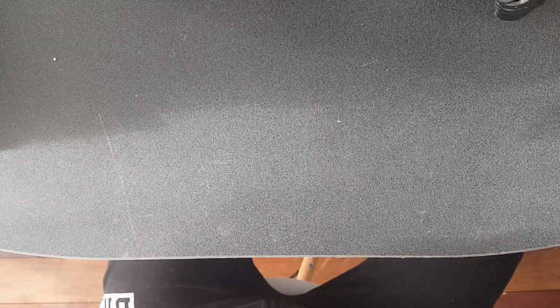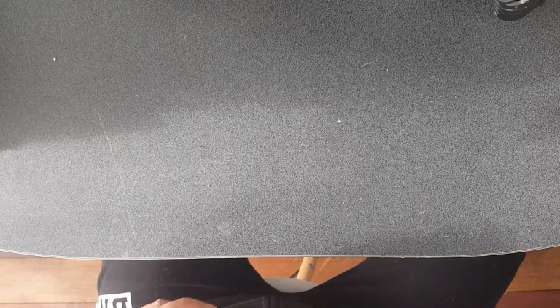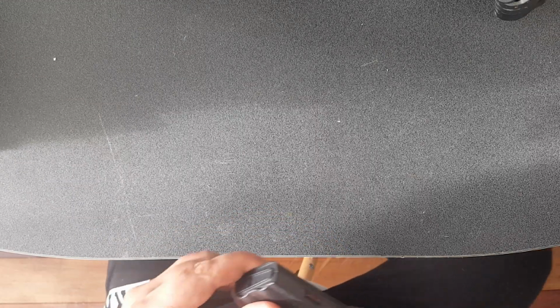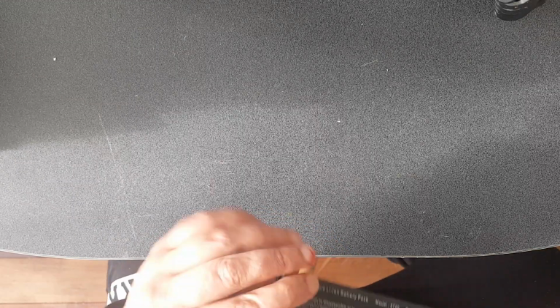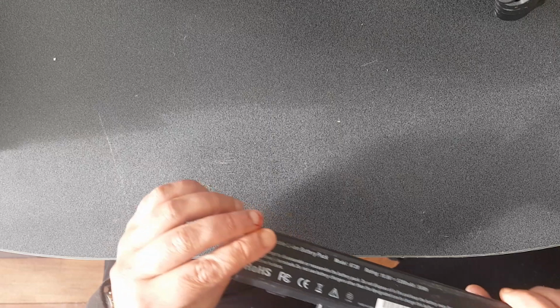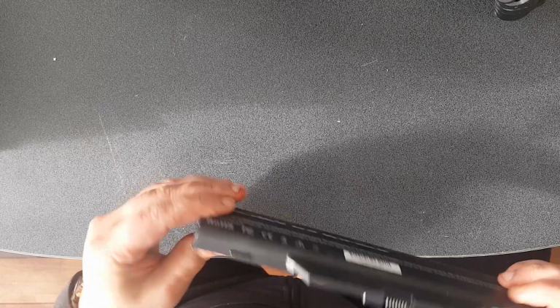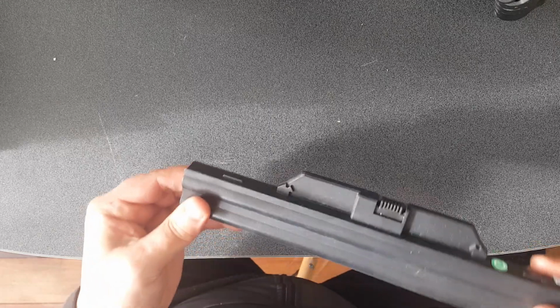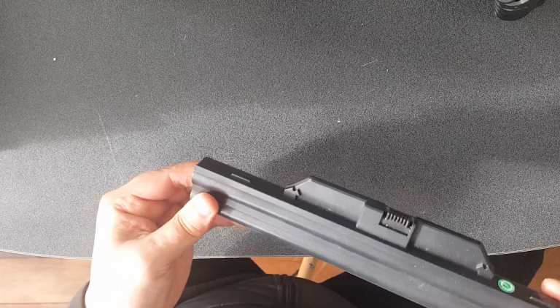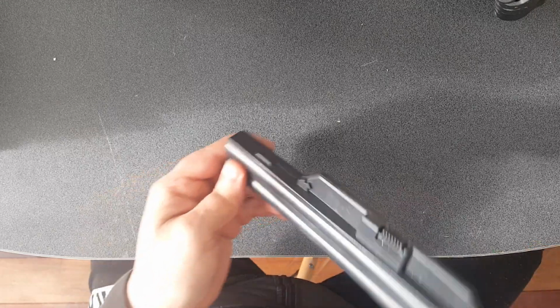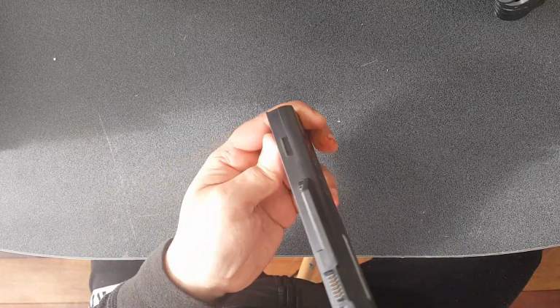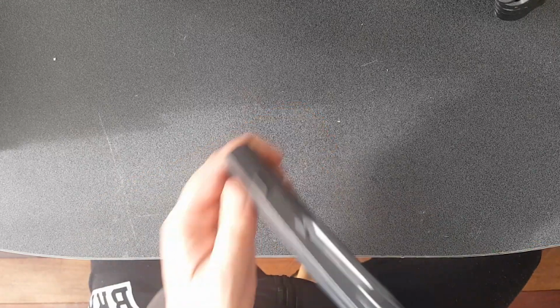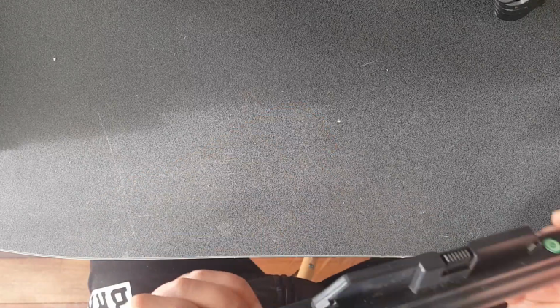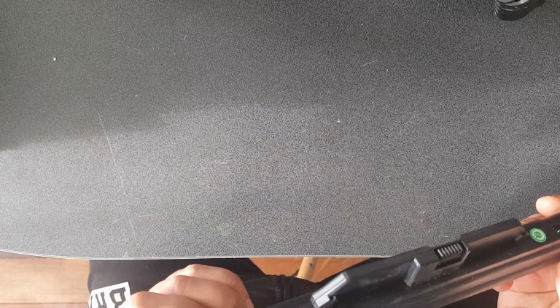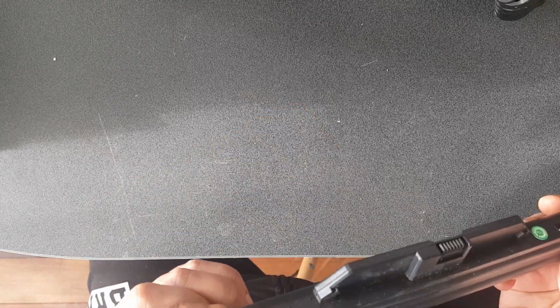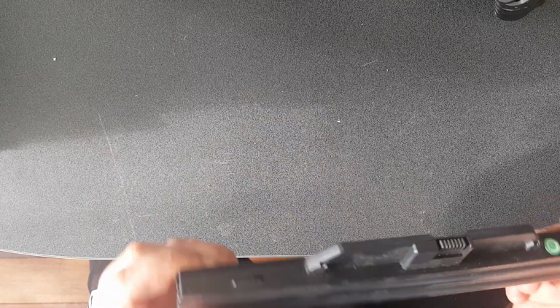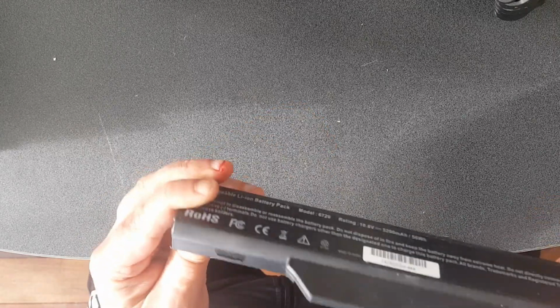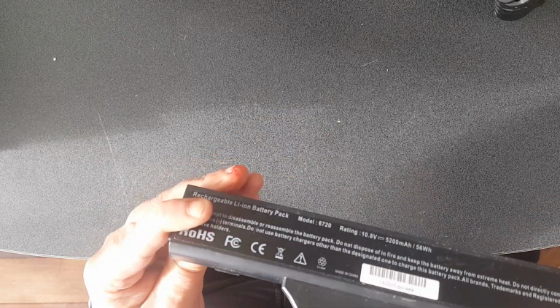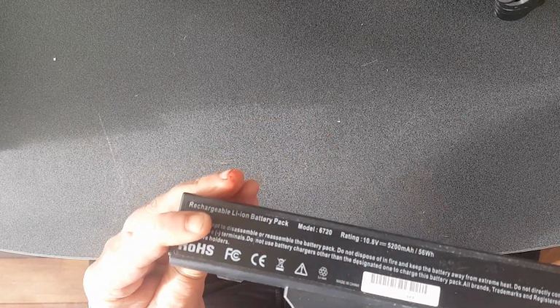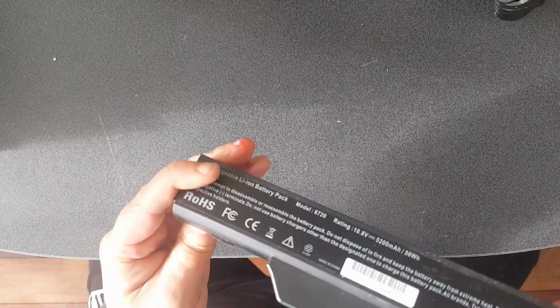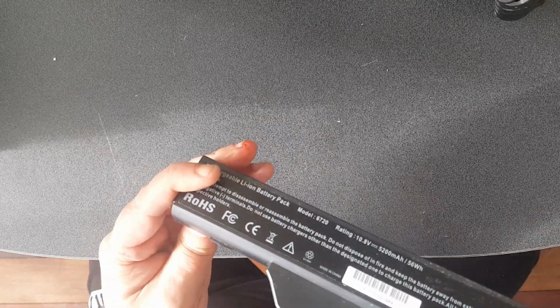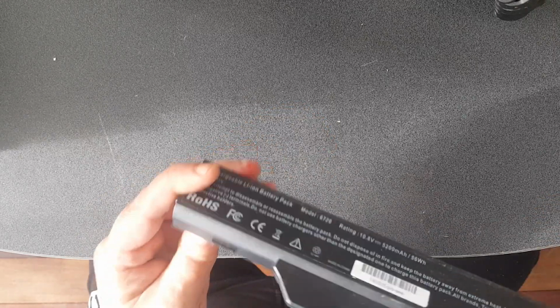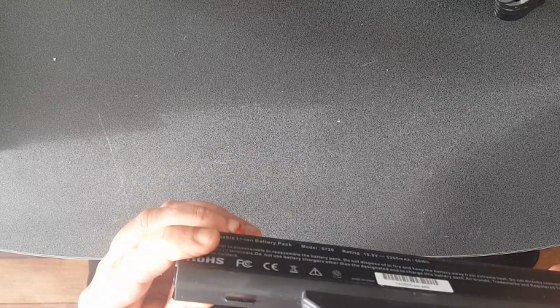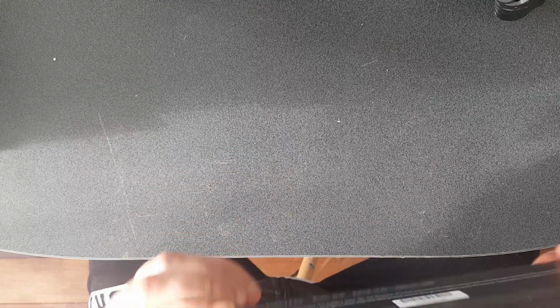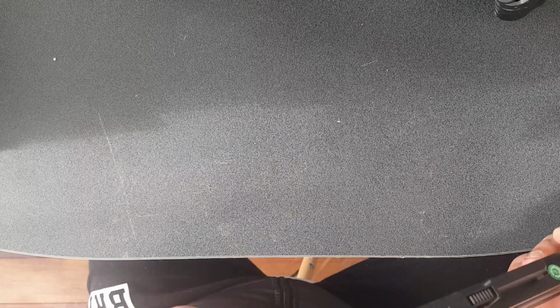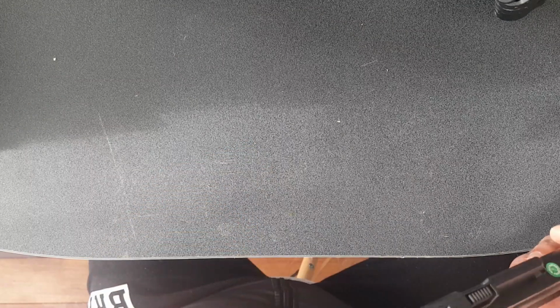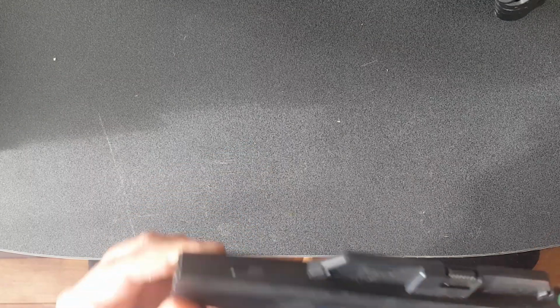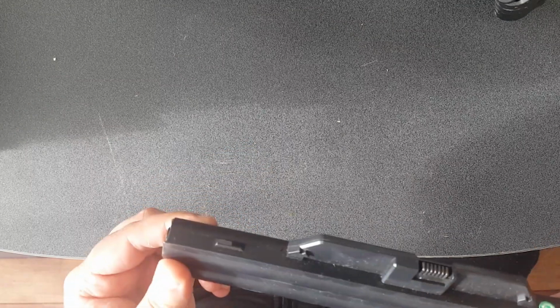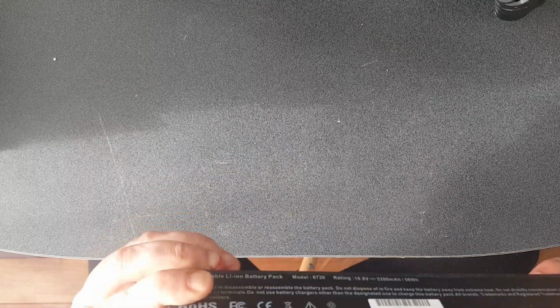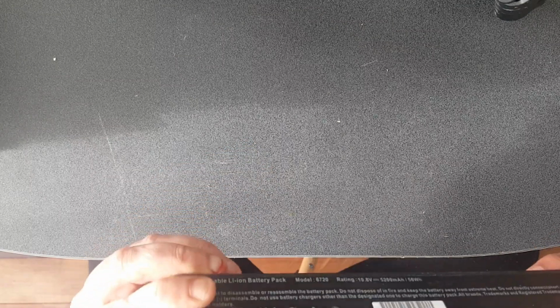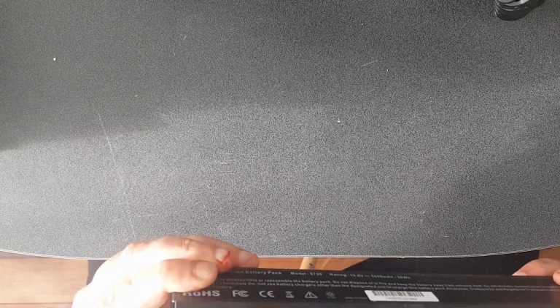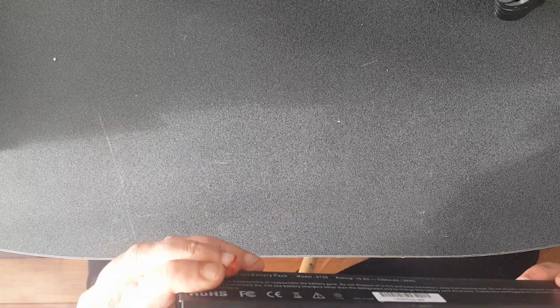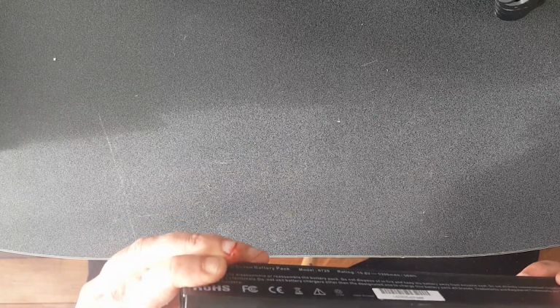In this video tutorial I'm going to show you how to get the batteries out of an old laptop battery so you can recycle them.